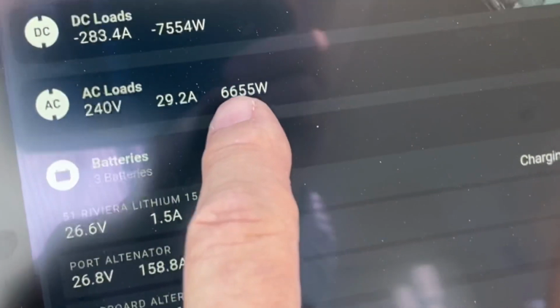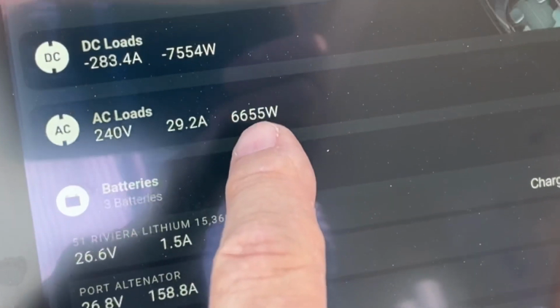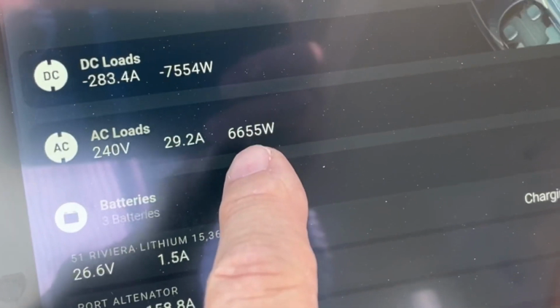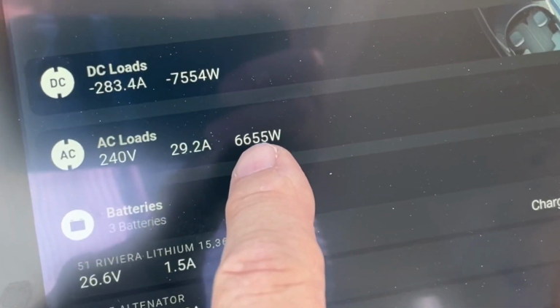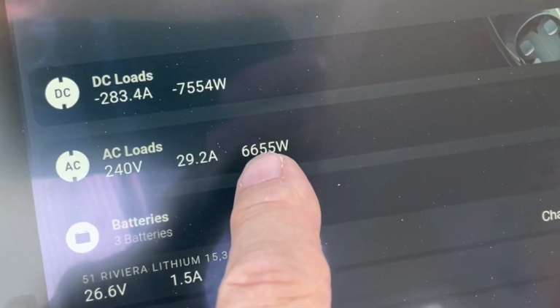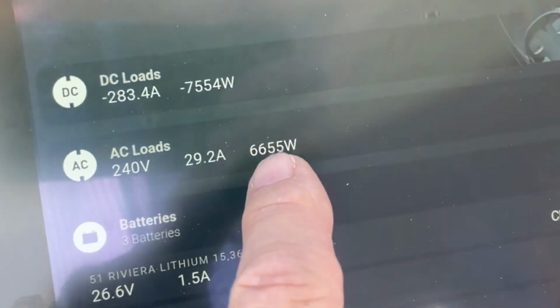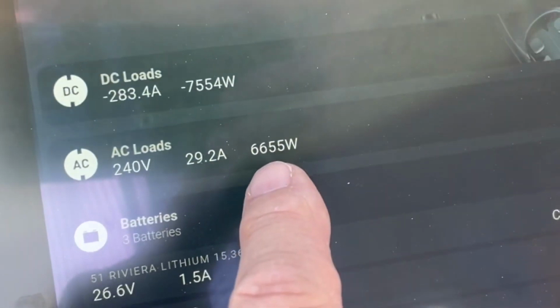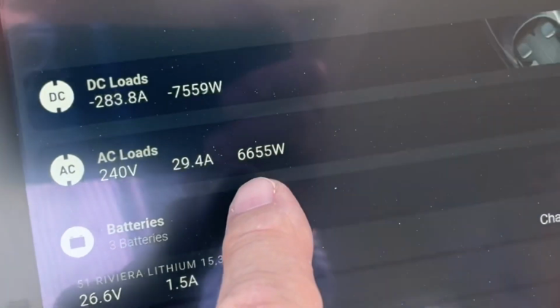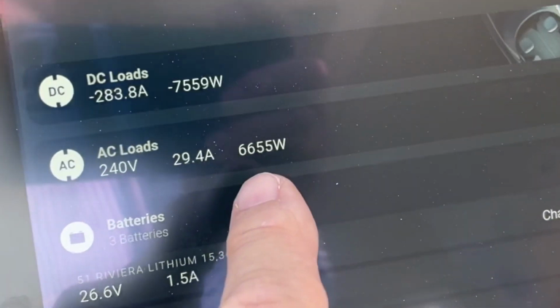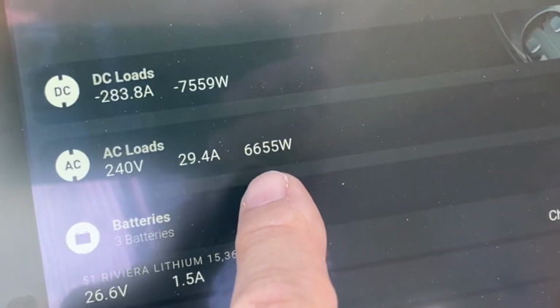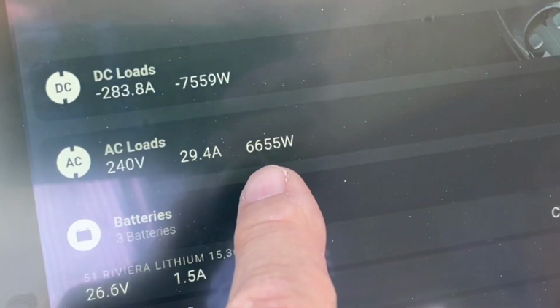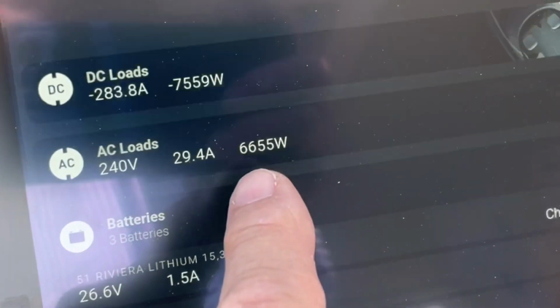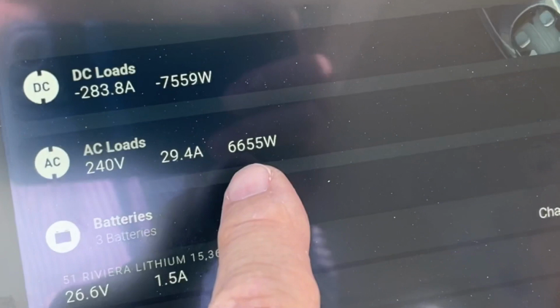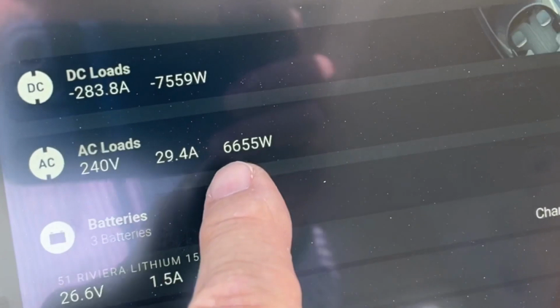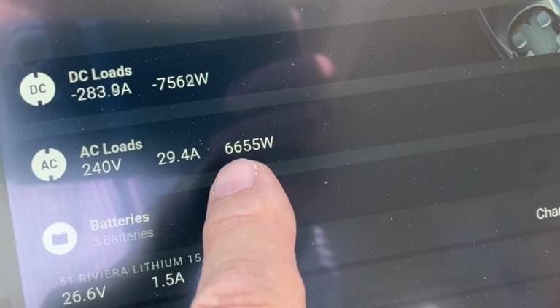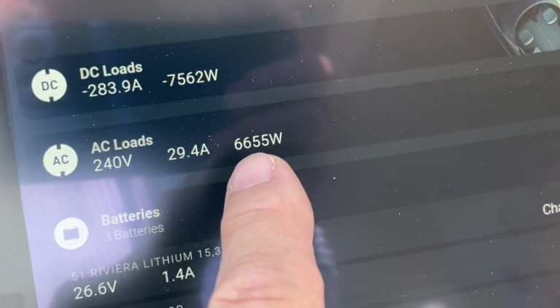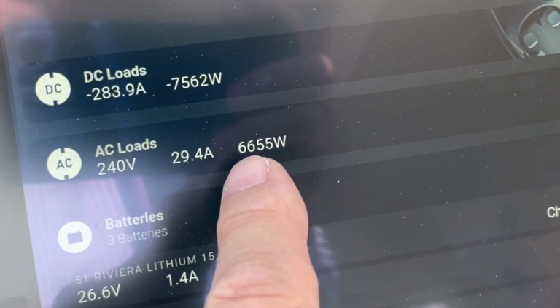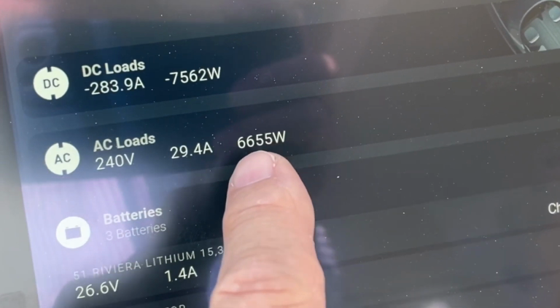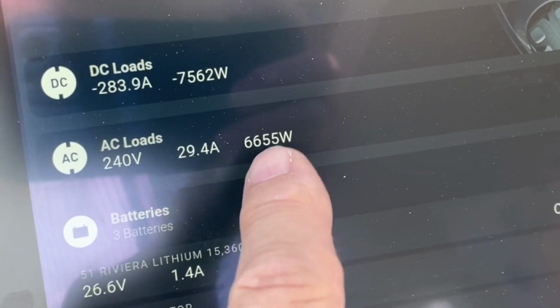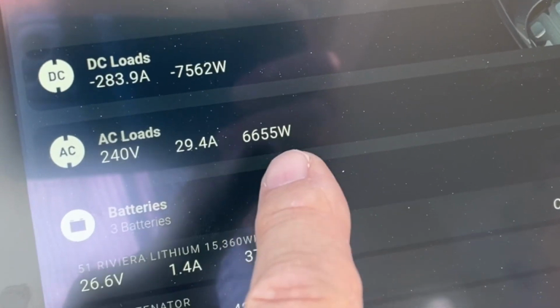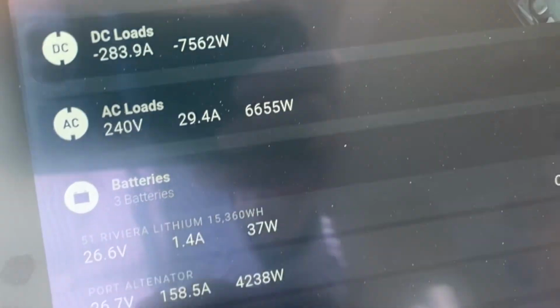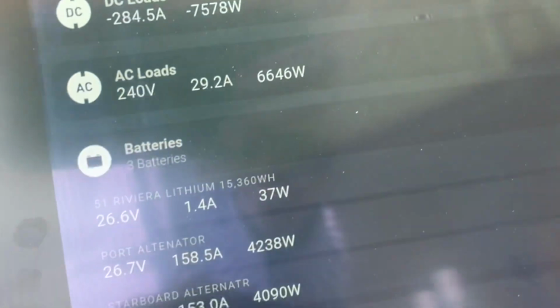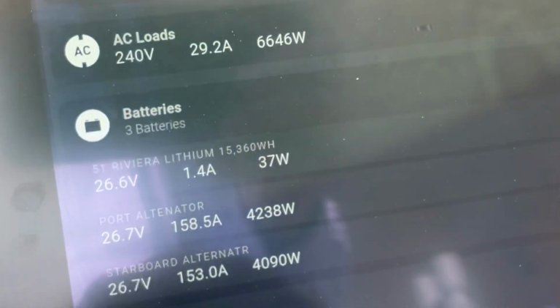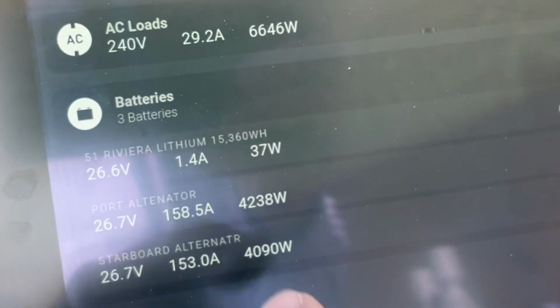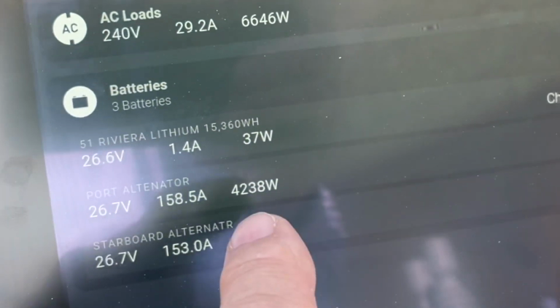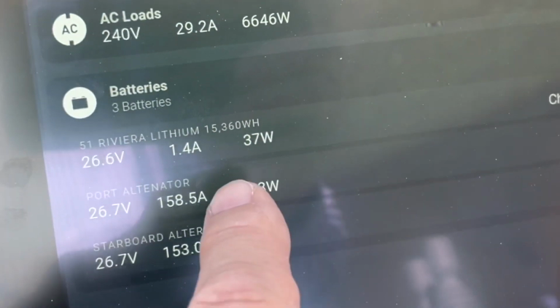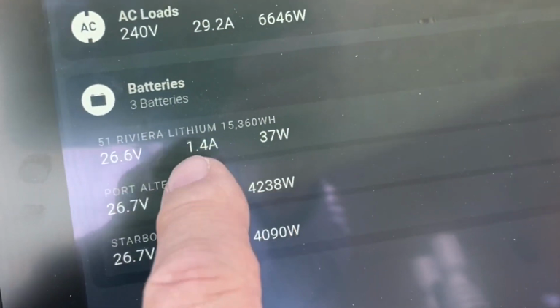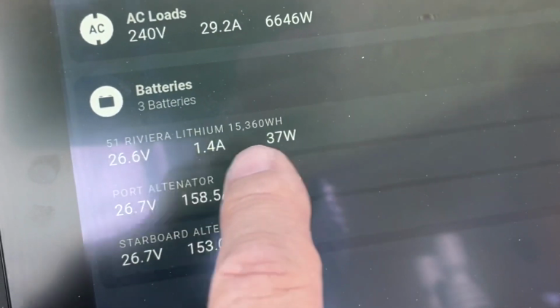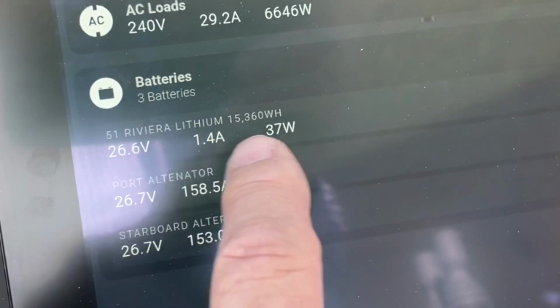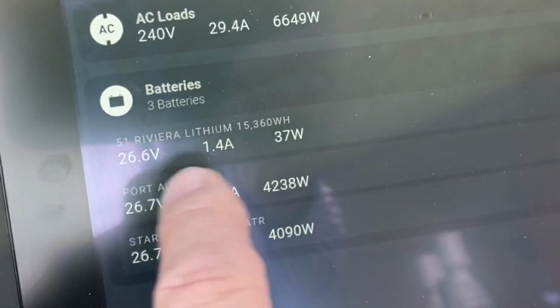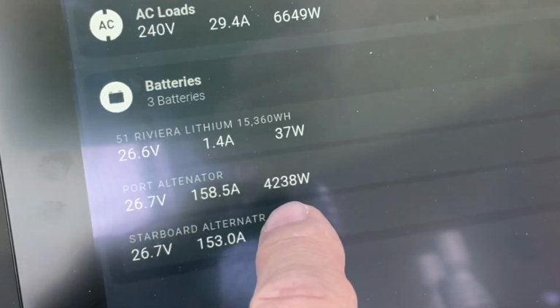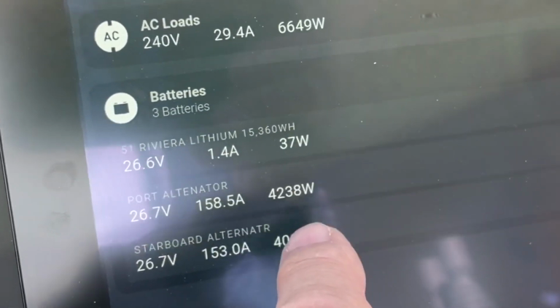The AC loads we've got on — we've got every aircon on the boat on, hot water on. We're doing 6,655 watts, and Les, we're still charging the batteries here.